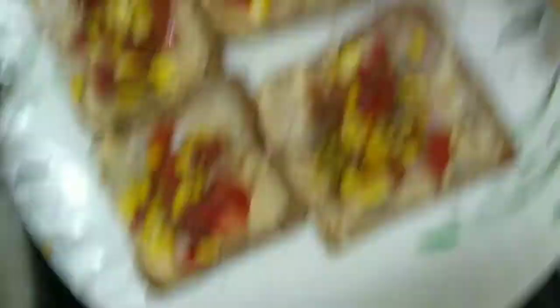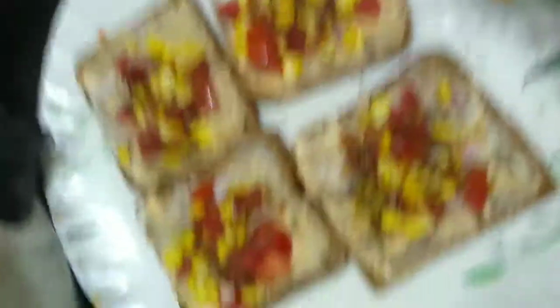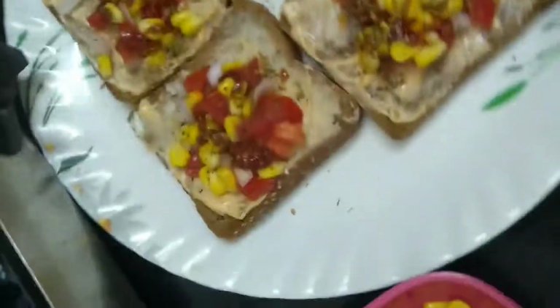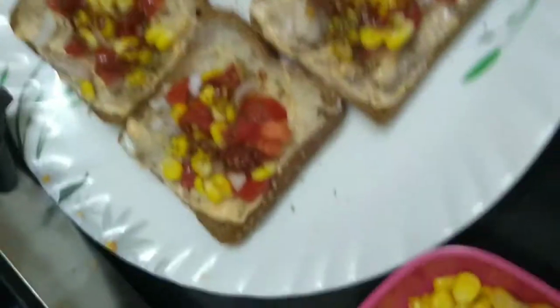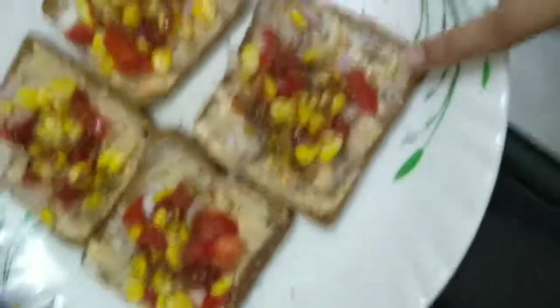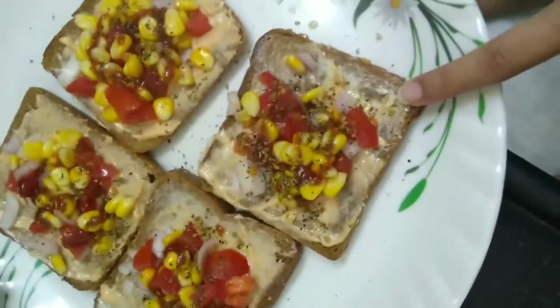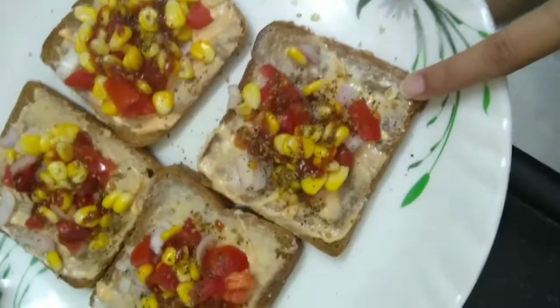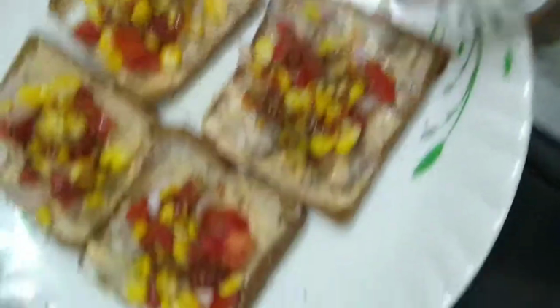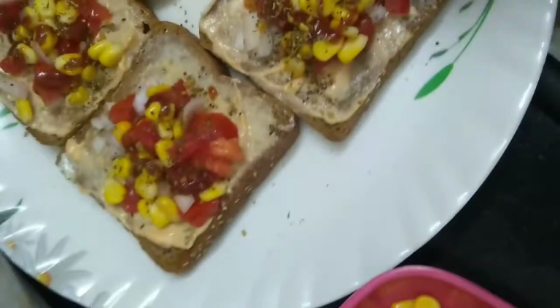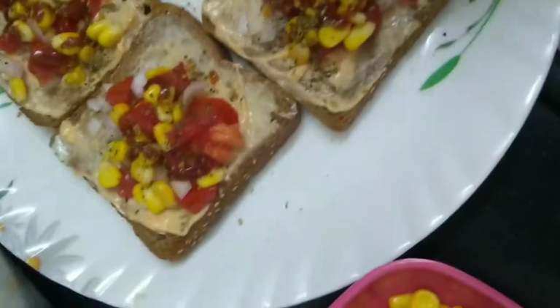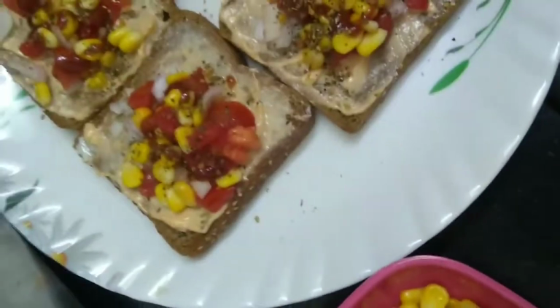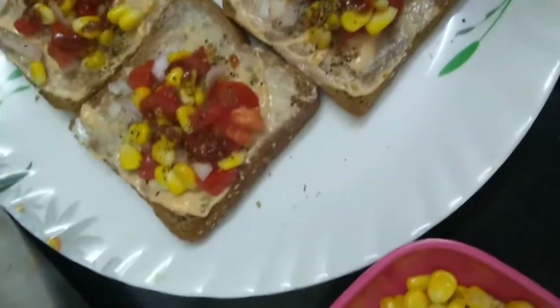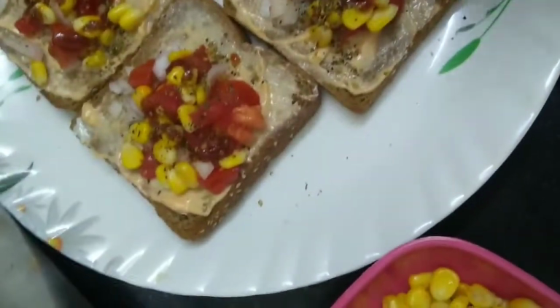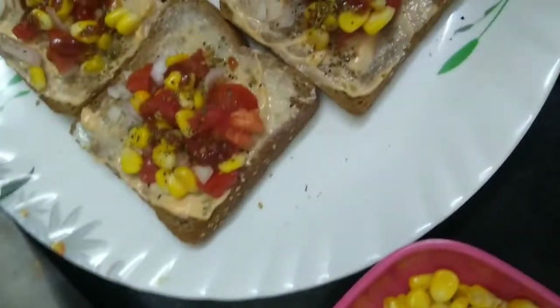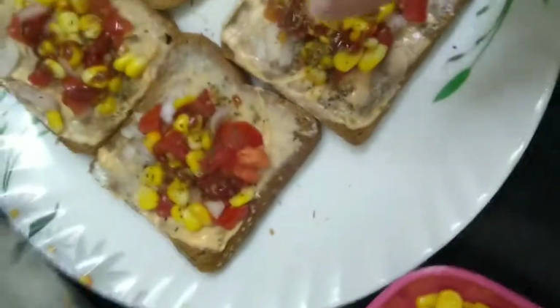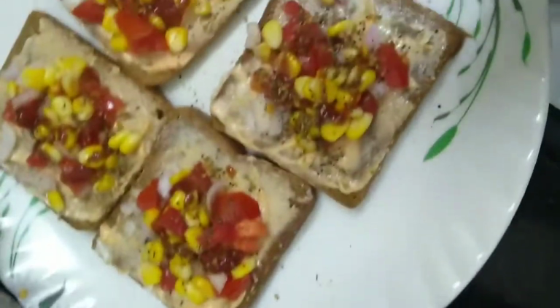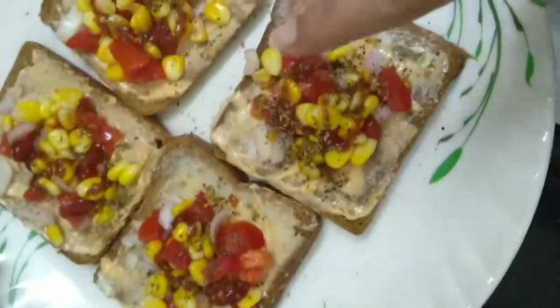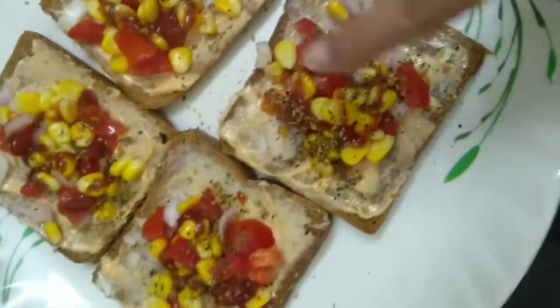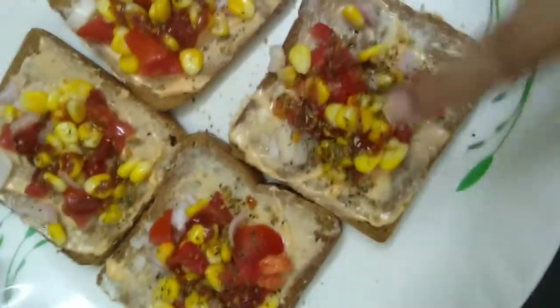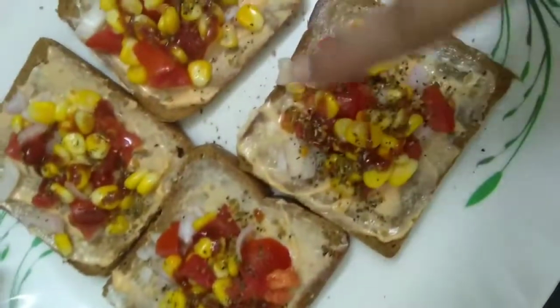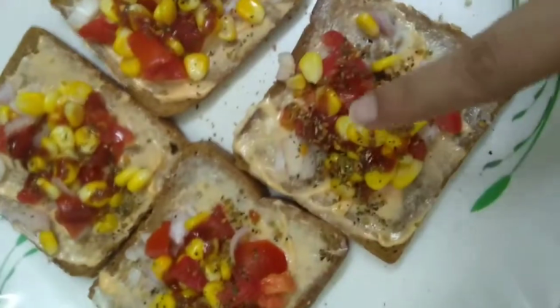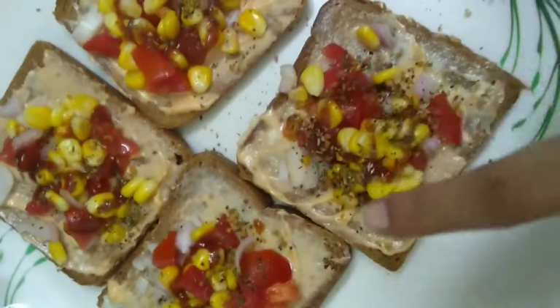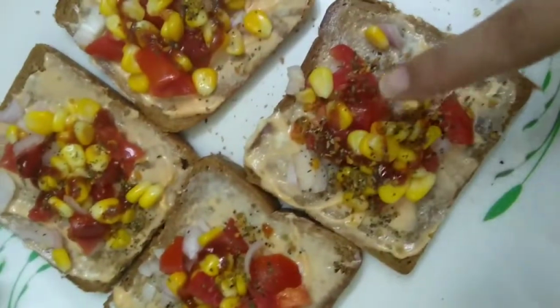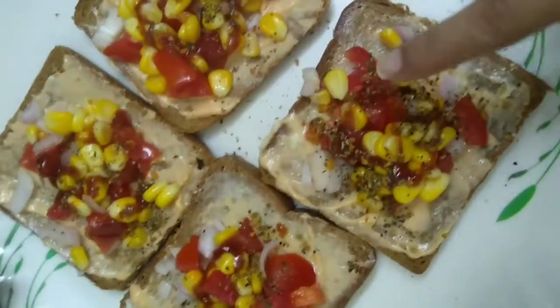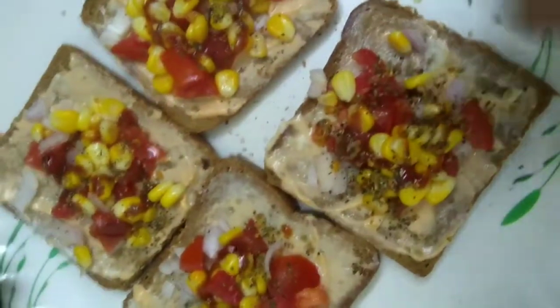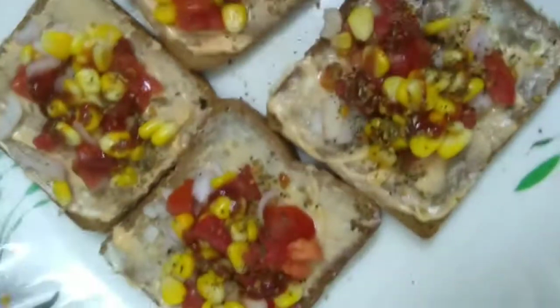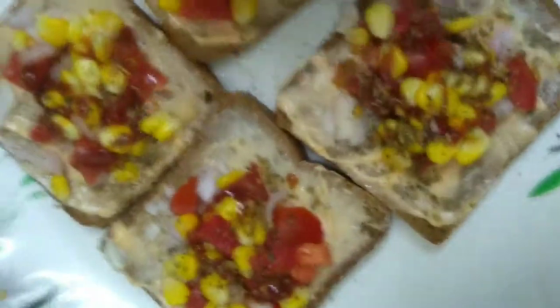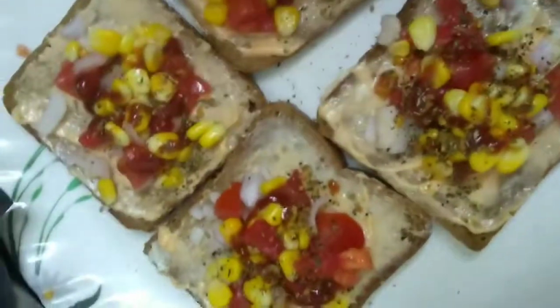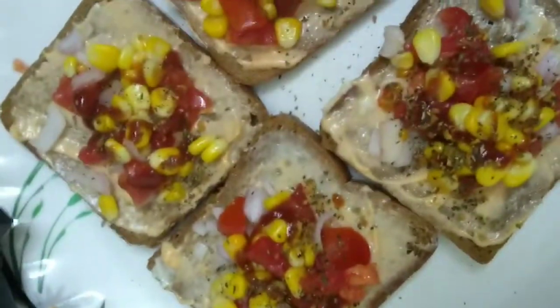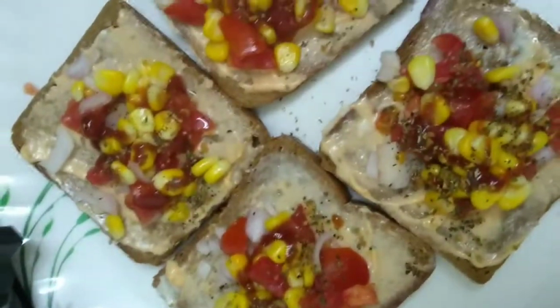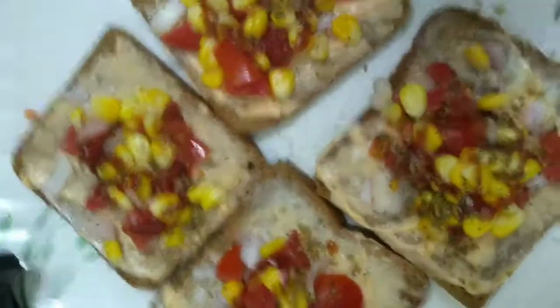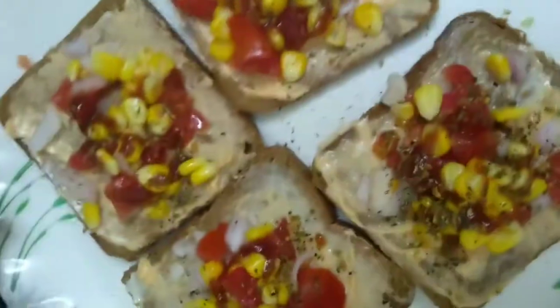First of all, we're going to put Thousand Island on the bread. Then I sprinkle onions, chopped tomato, and boiled sweet corn, and some of the oreganos. That's it.